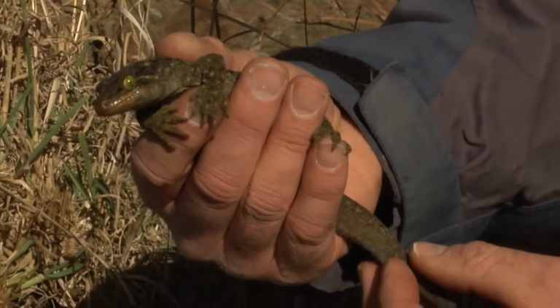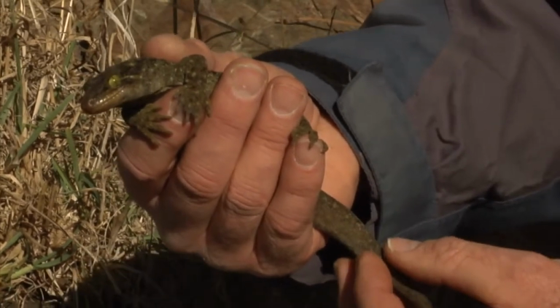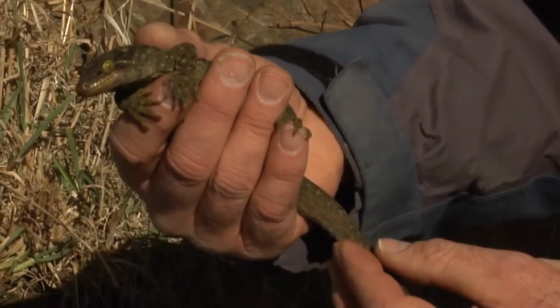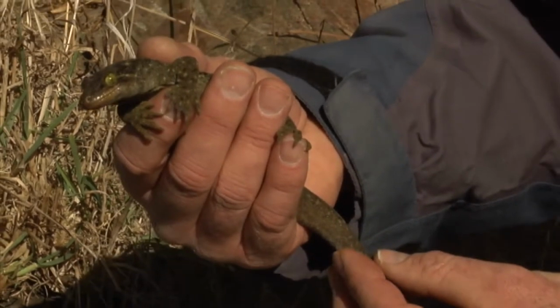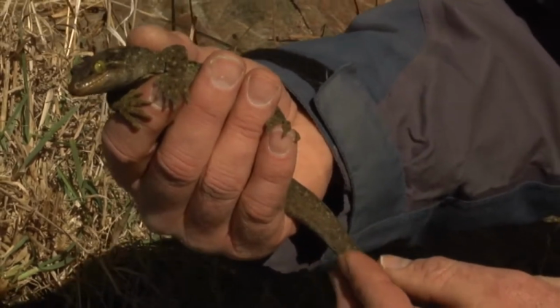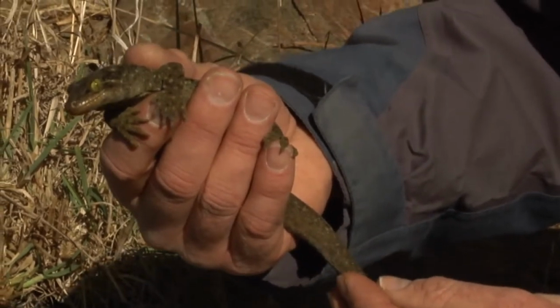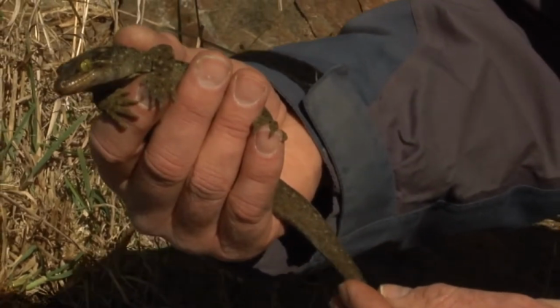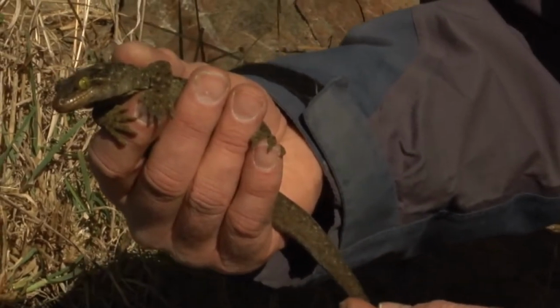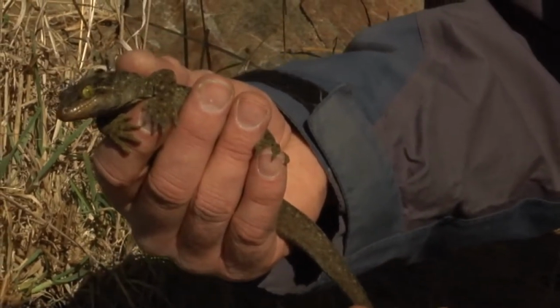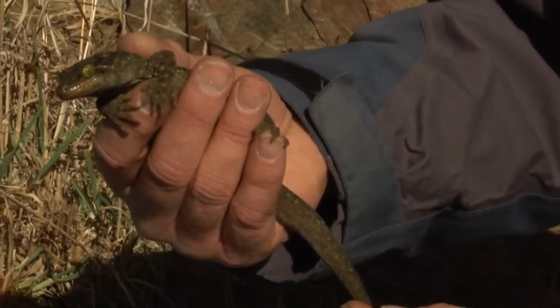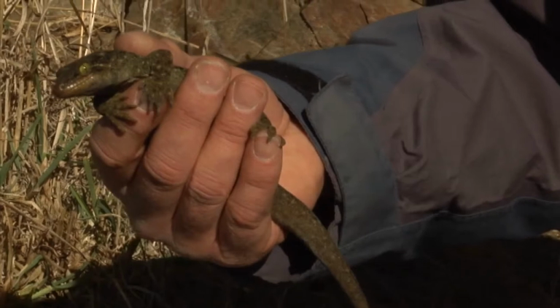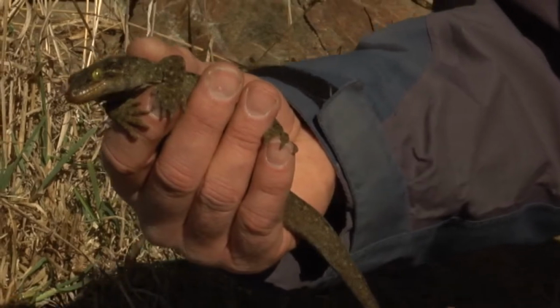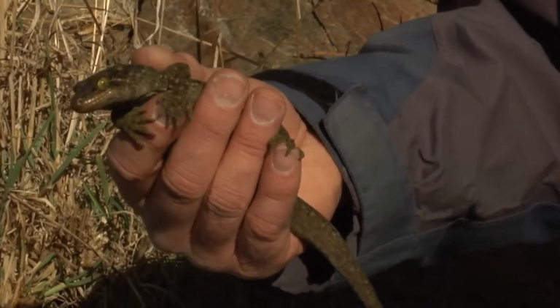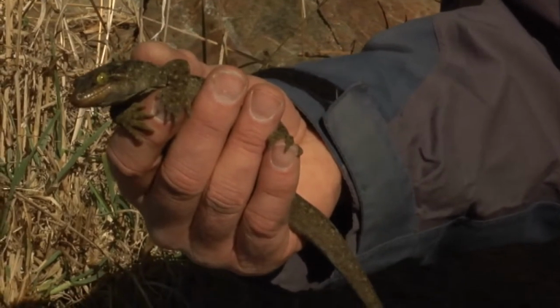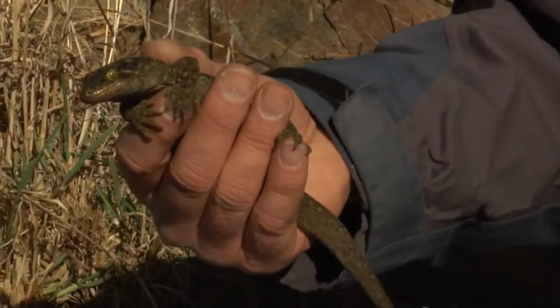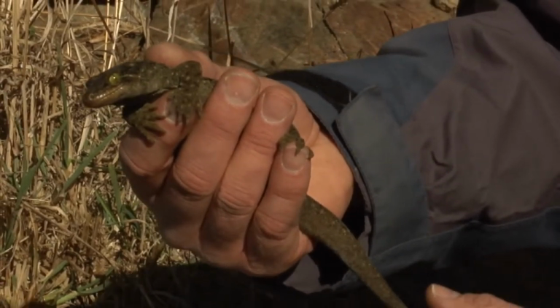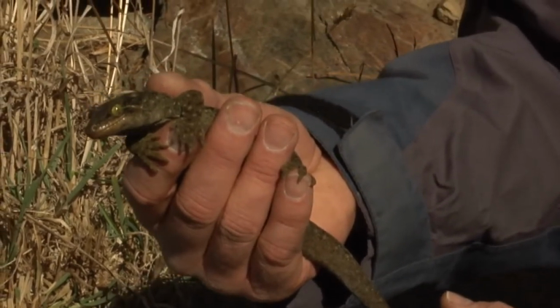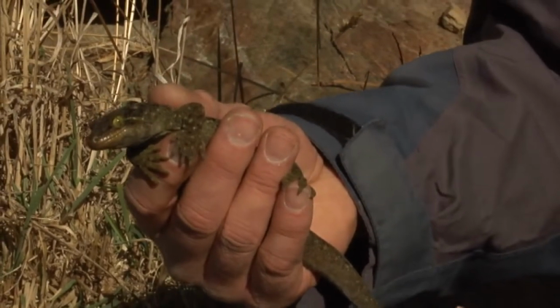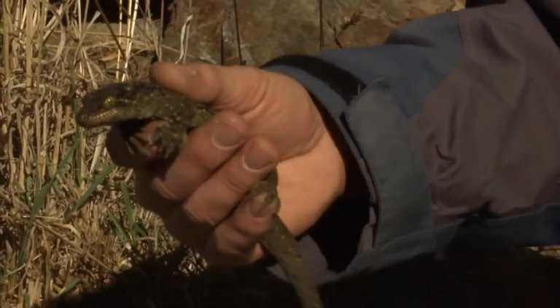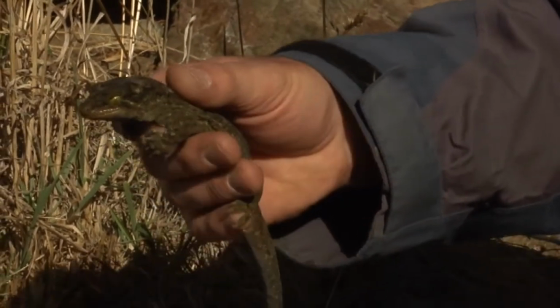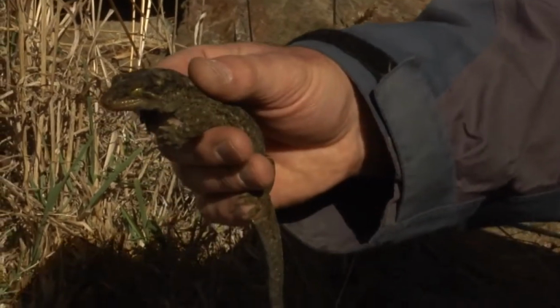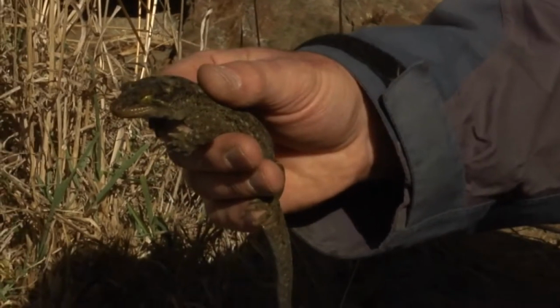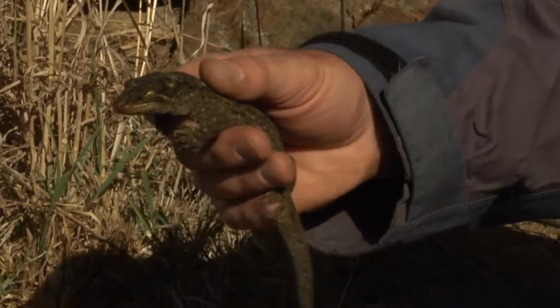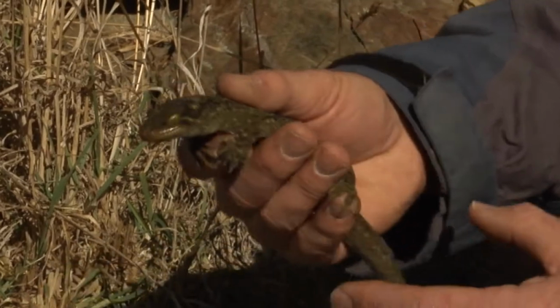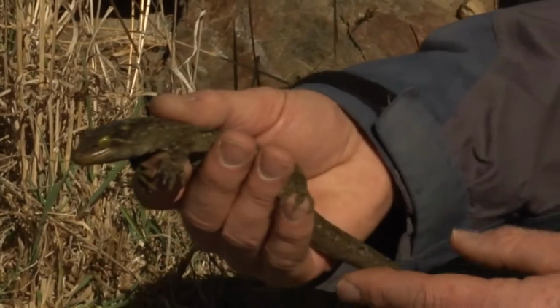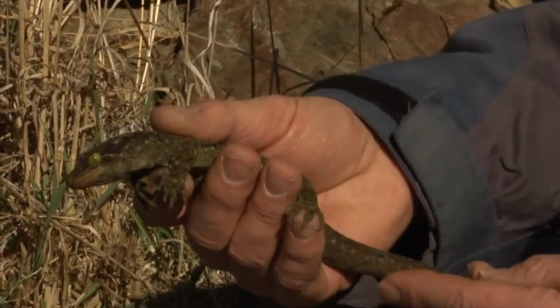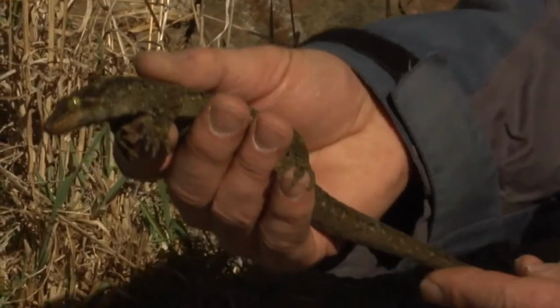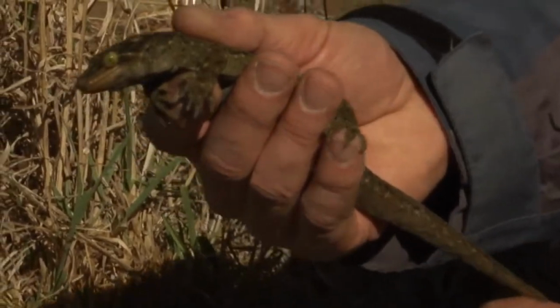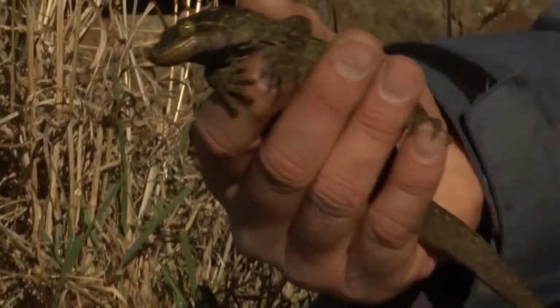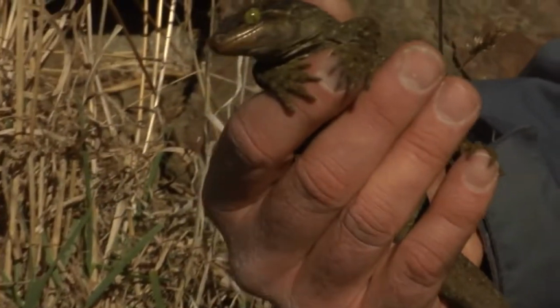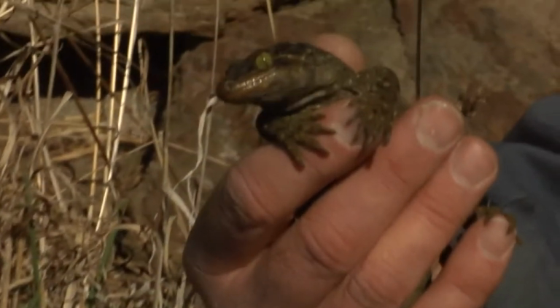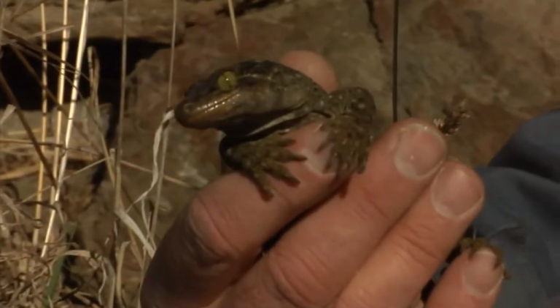What we'd like to do is reintroduce things like the Duvasell's gecko back into this area, as well as the Otago skink, maybe kiwi even one day, in dry Central Otago. But to do this, we need to get the vegetation restored first — we've got a bit of work ahead of us.